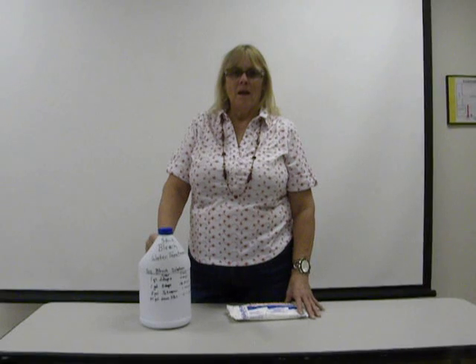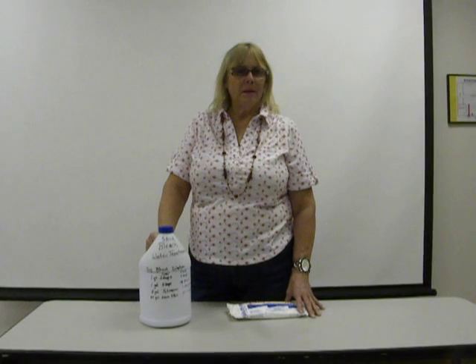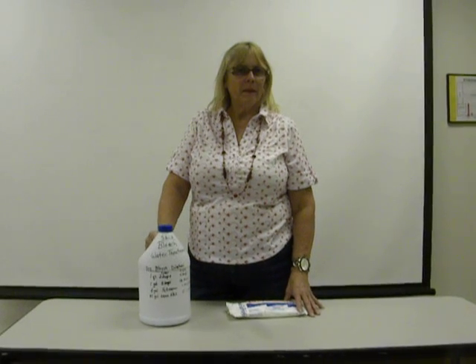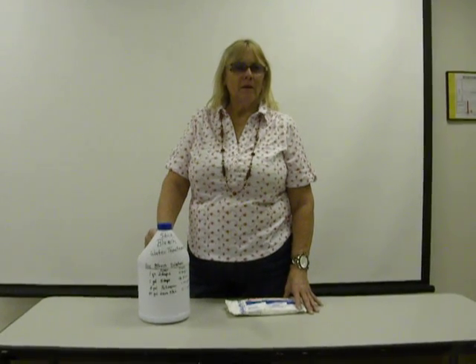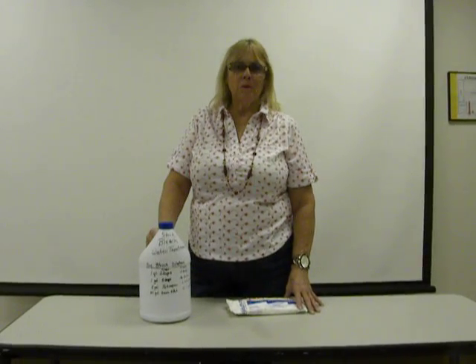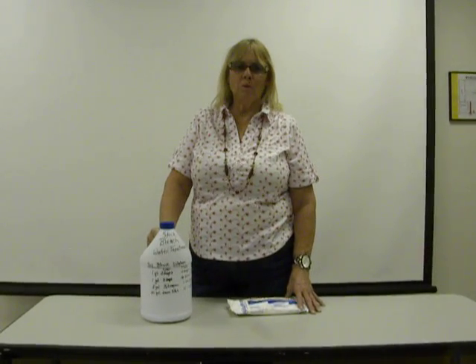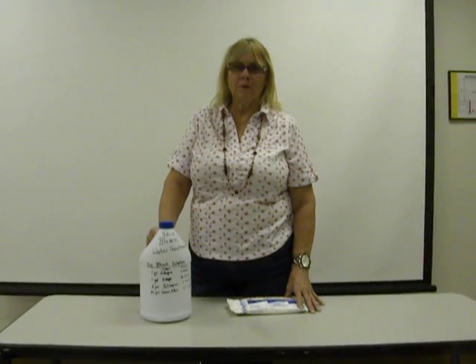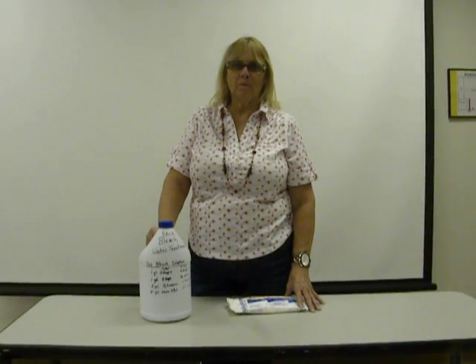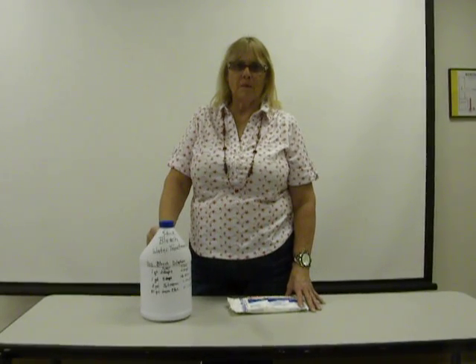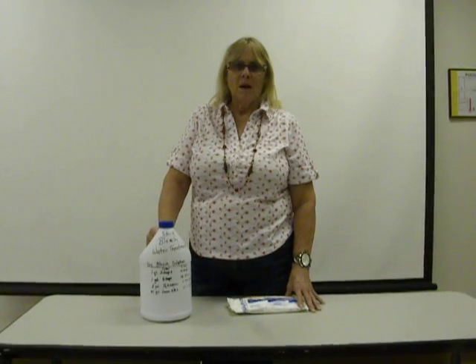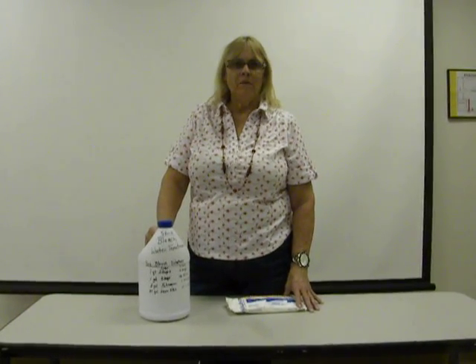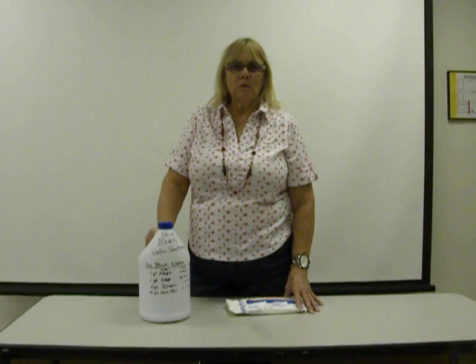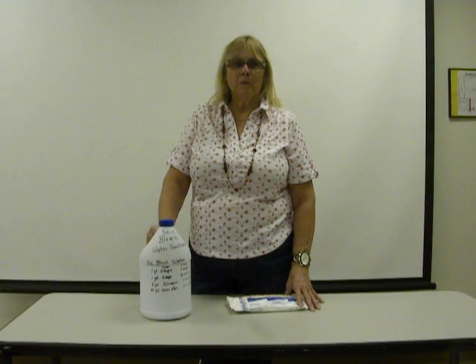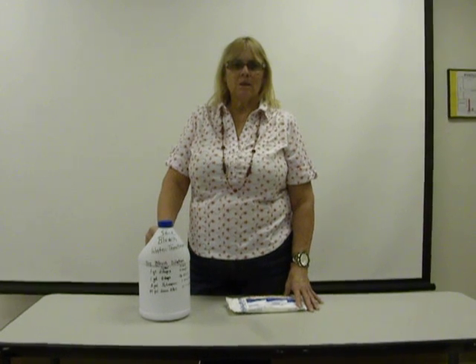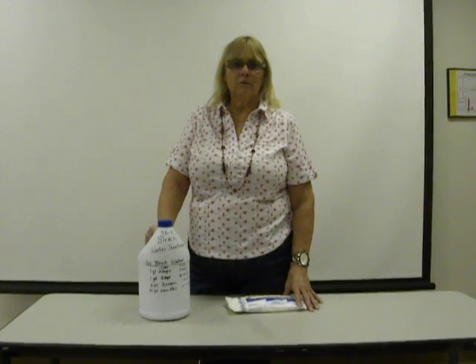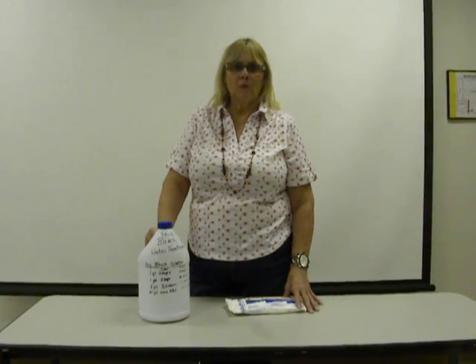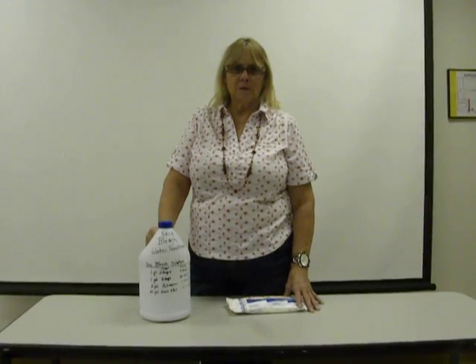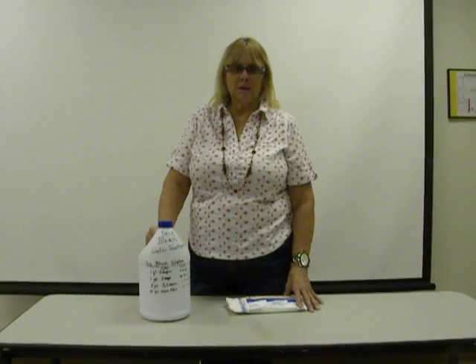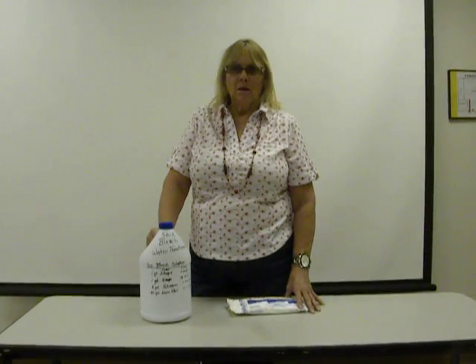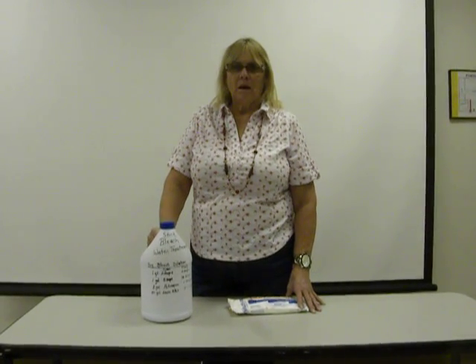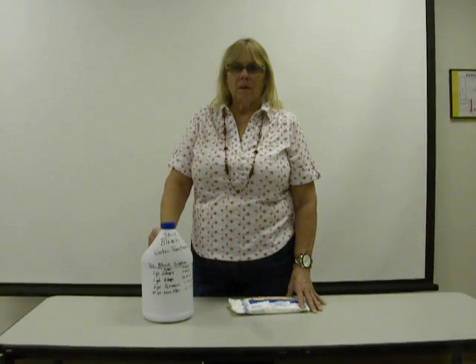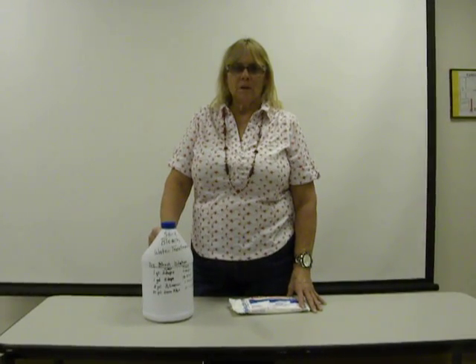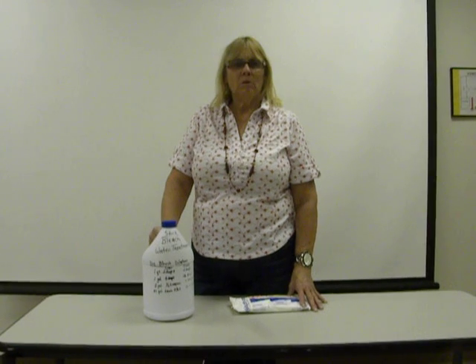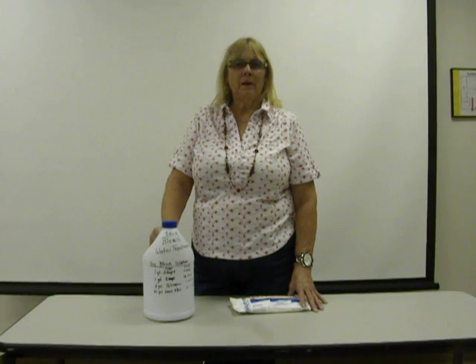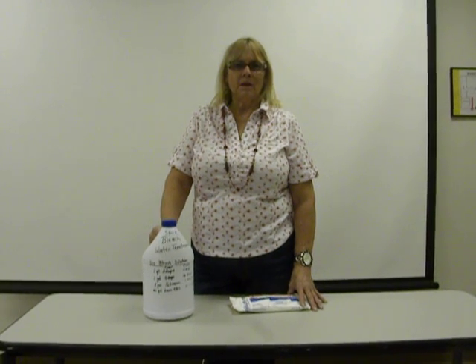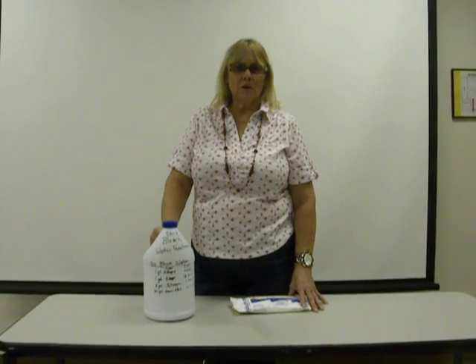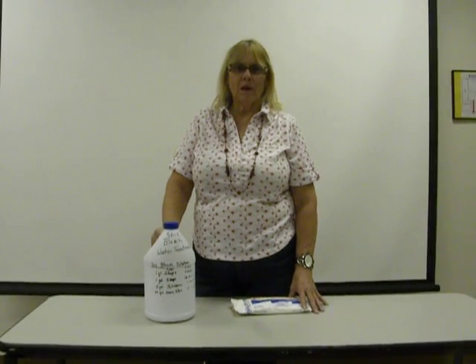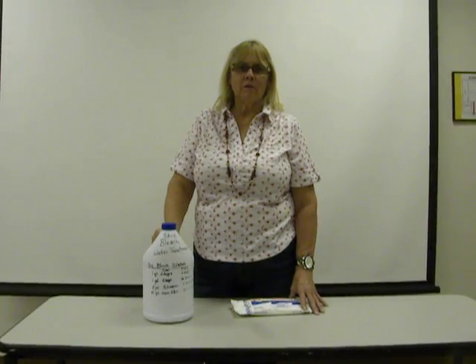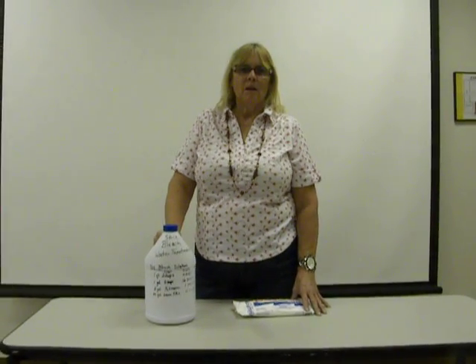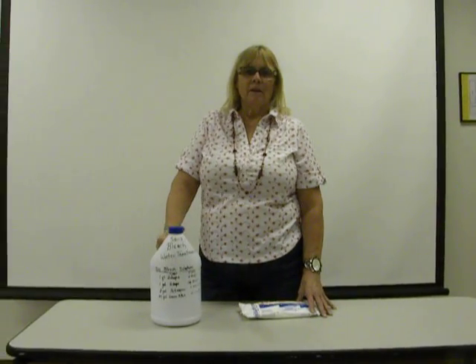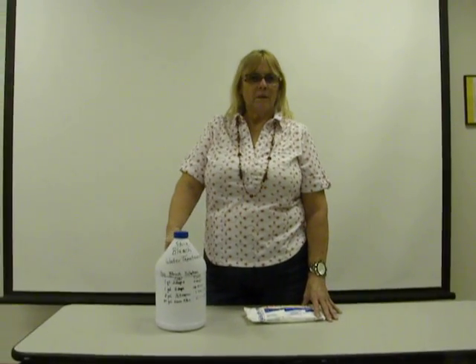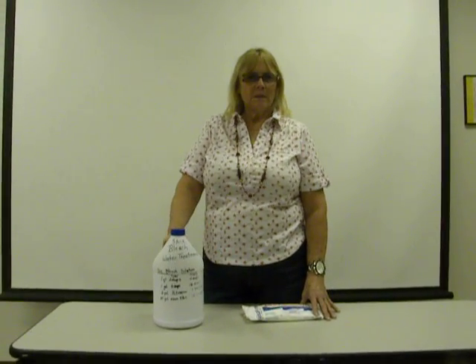Hi, my name is Eileen. I wanted to help you with your water treatment program. If you're storing bleach for your water treatment, I just wanted to make you aware that it has a short shelf life, and it's quite expensive.